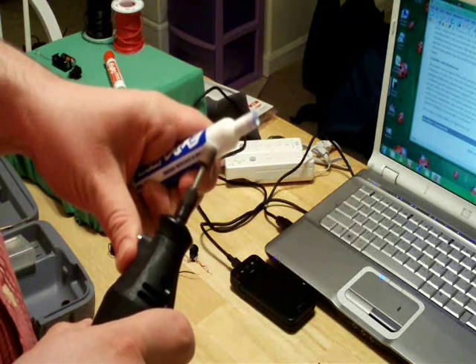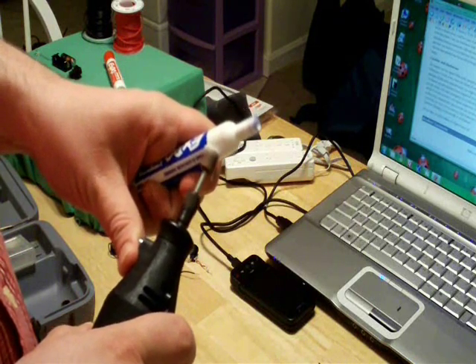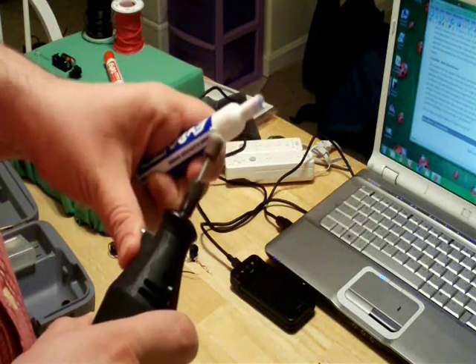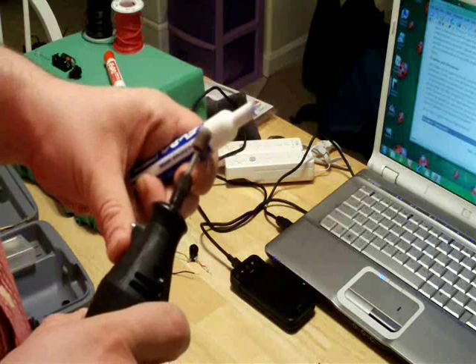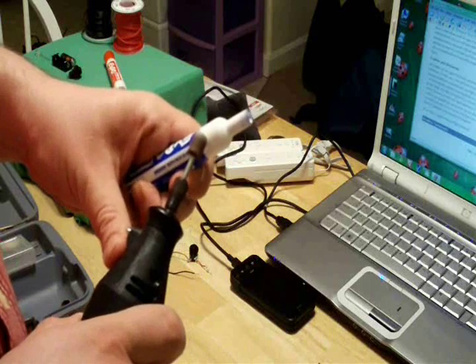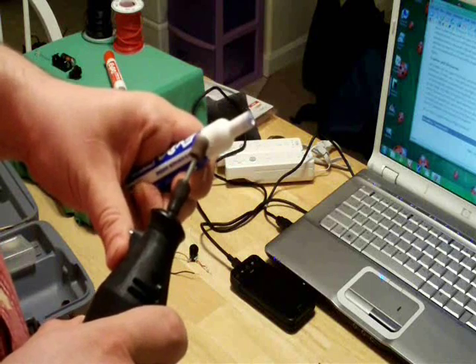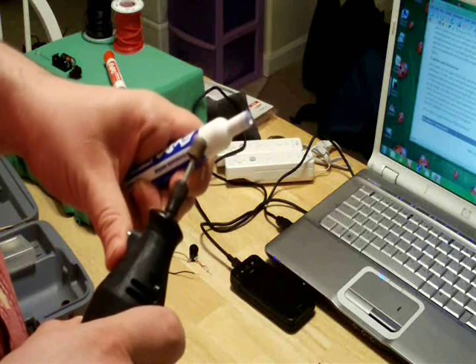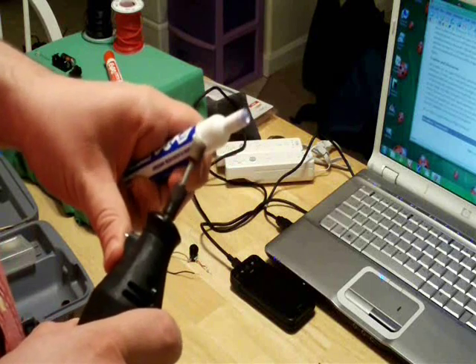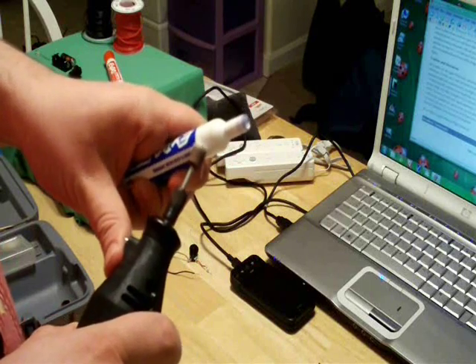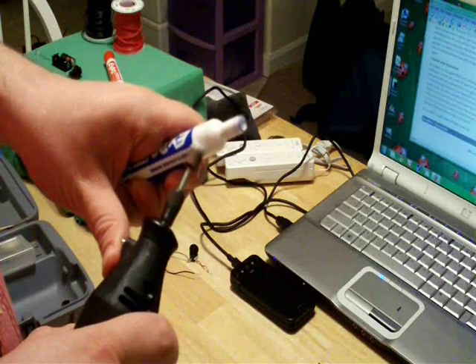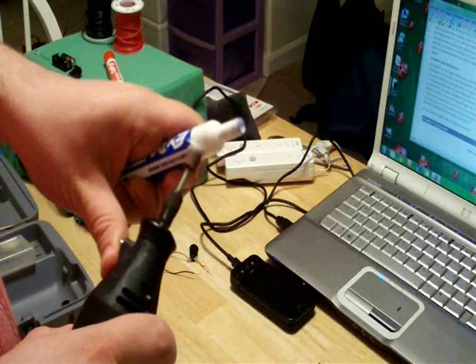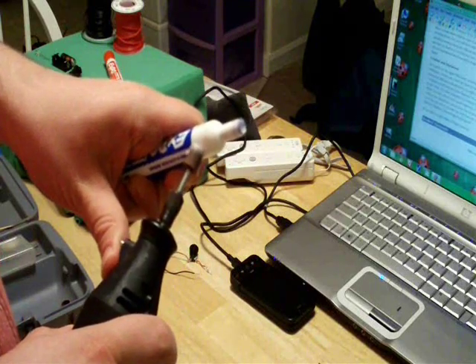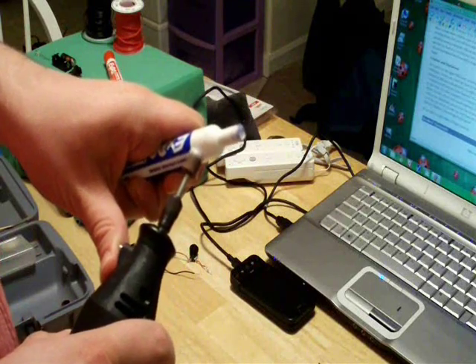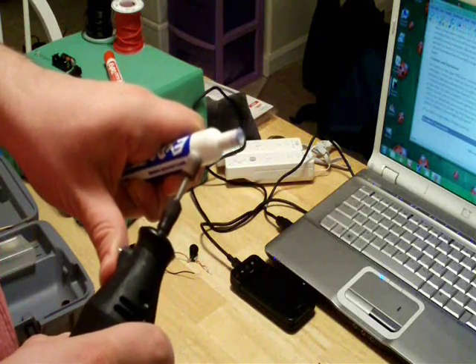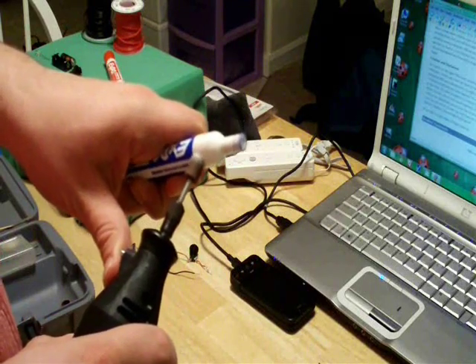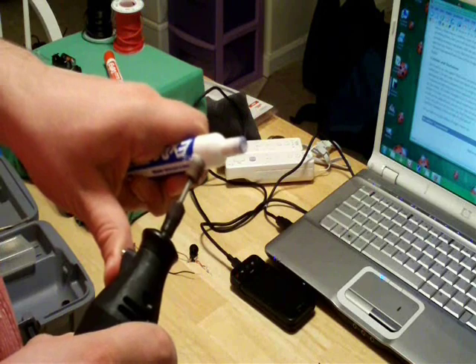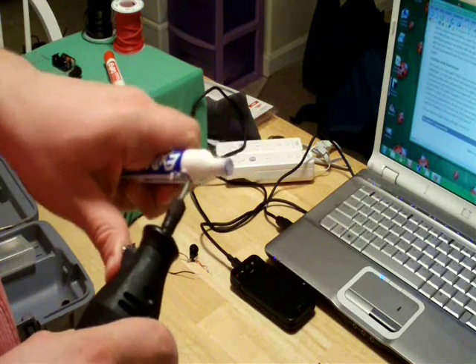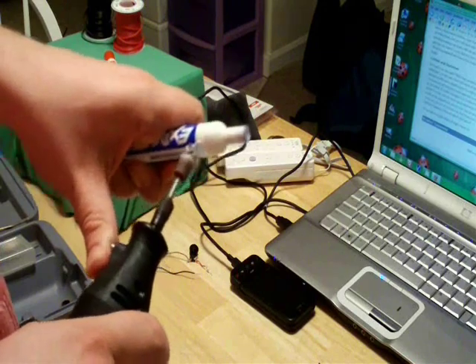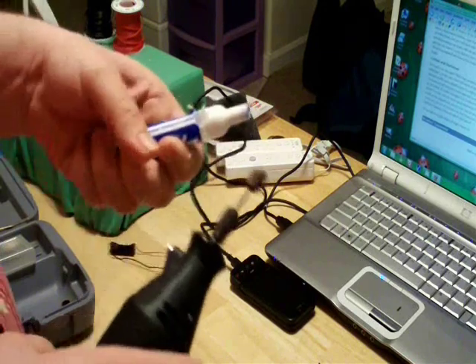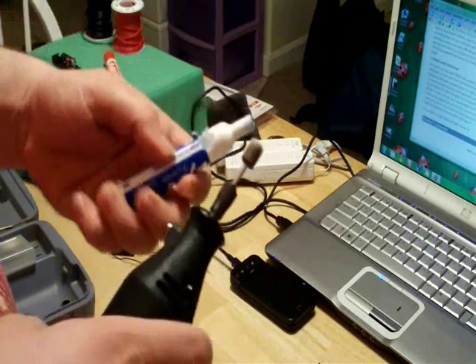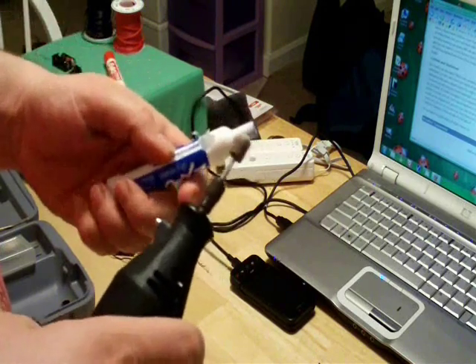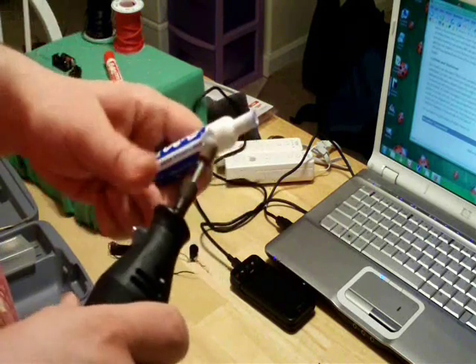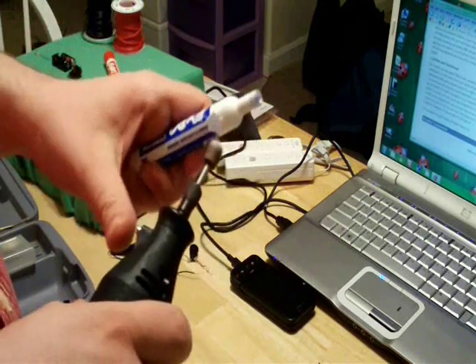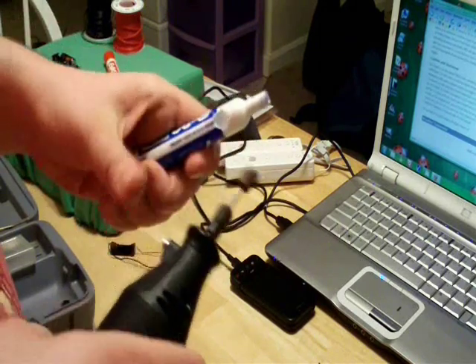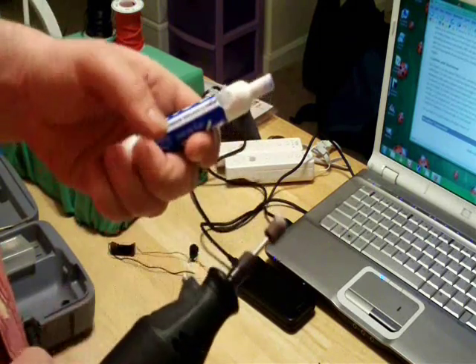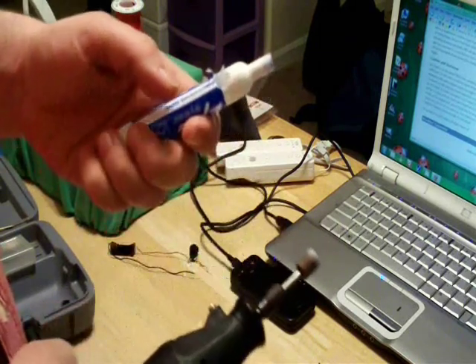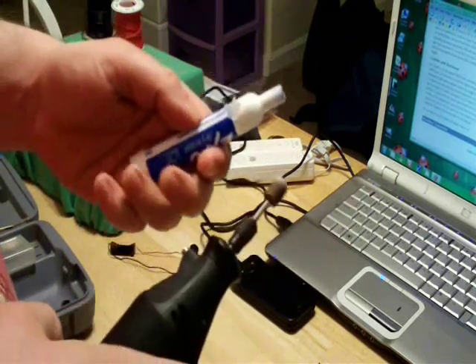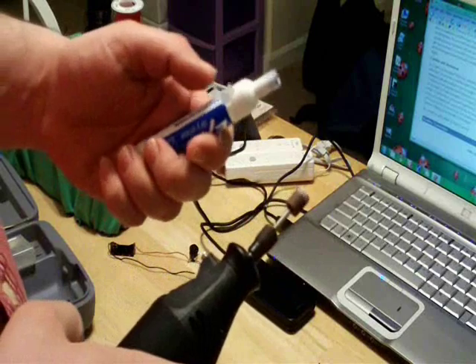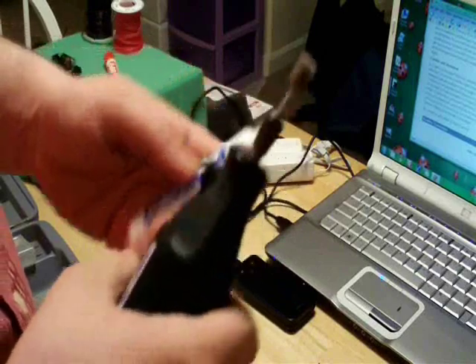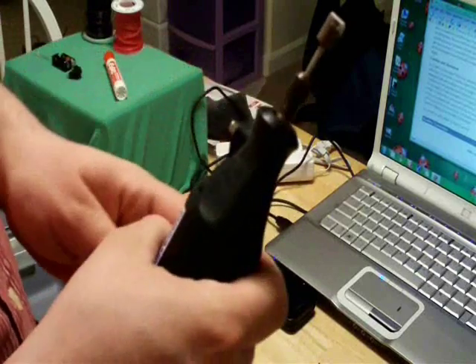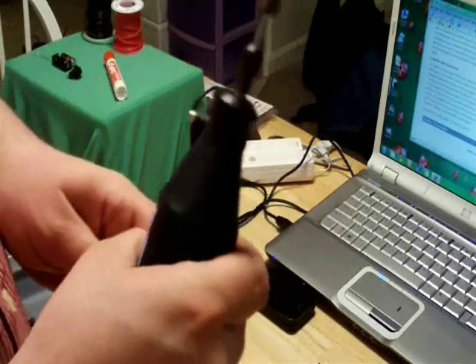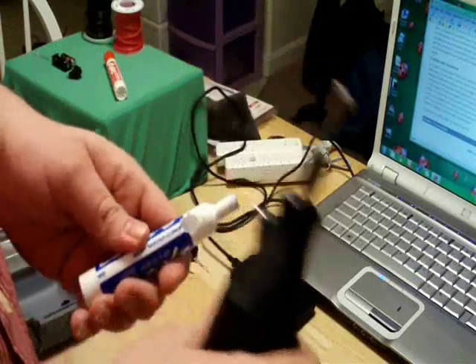Or you can do what I do — I use a rotary tool with a grinder bit and grind one out. The drill method is much simpler and leaves less room for error, but the rotary tool will allow you to customize the size of the hole to exactly fit your button.